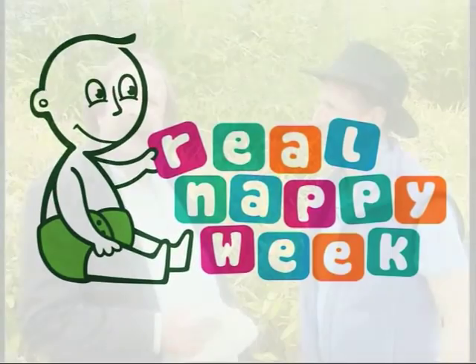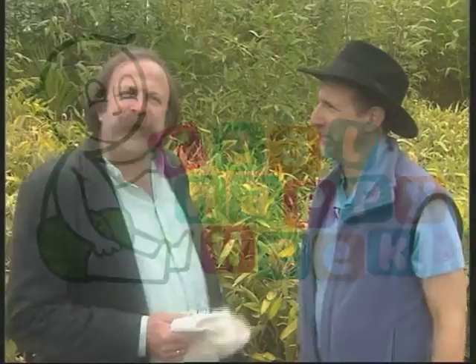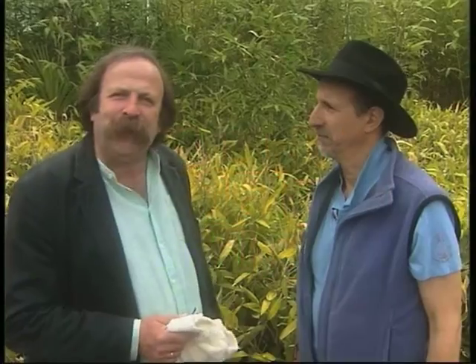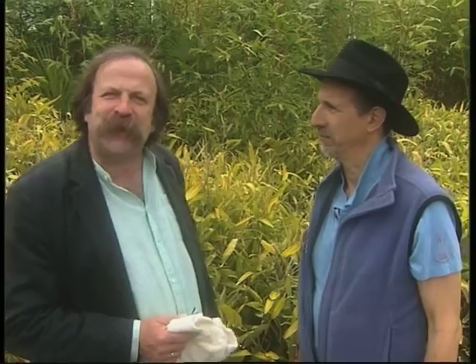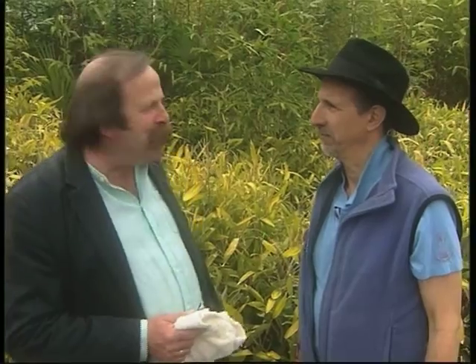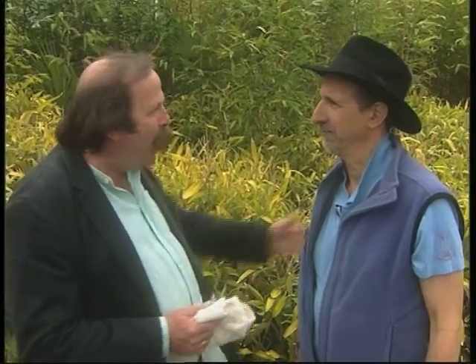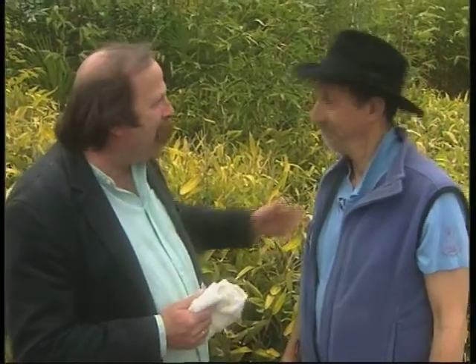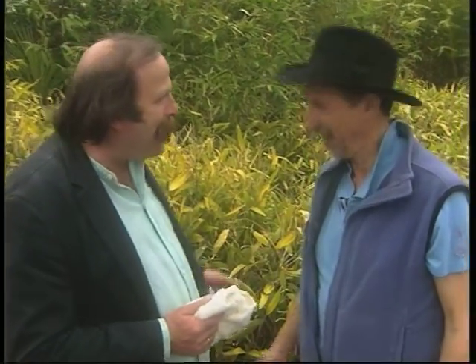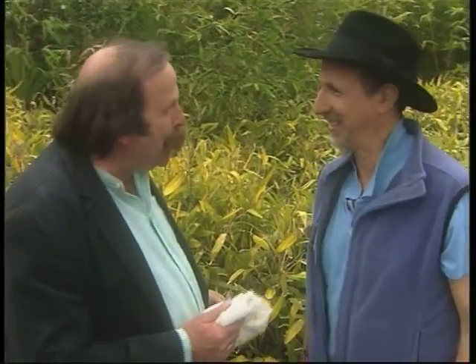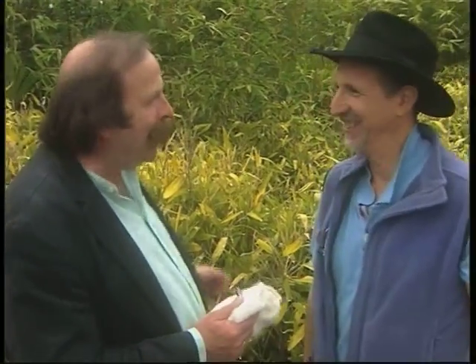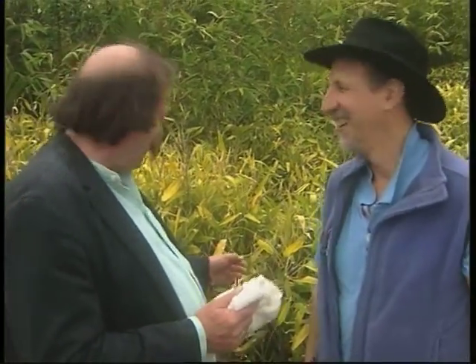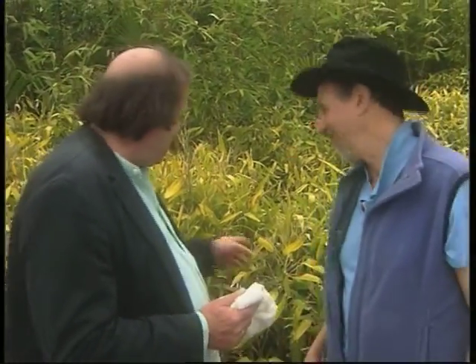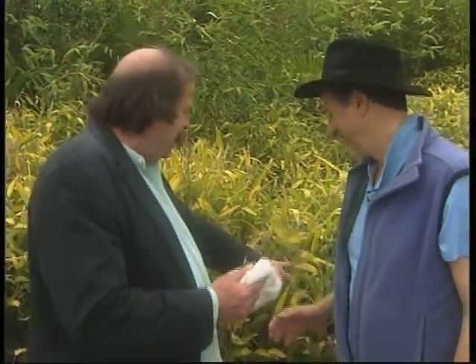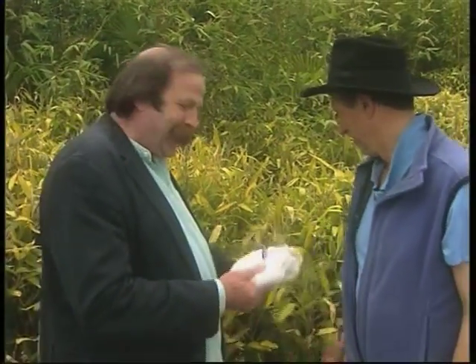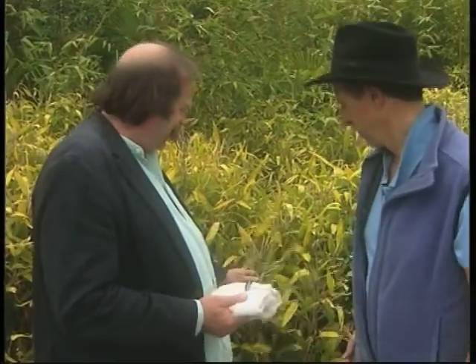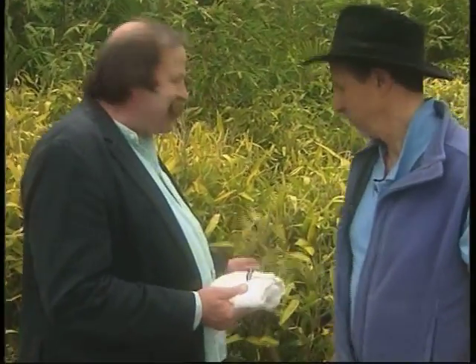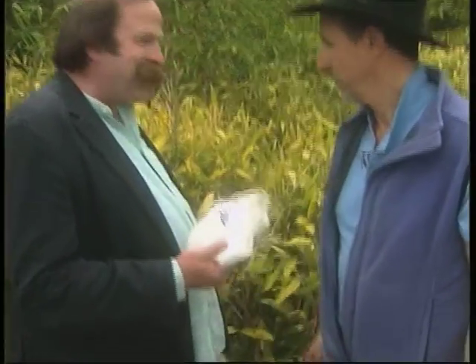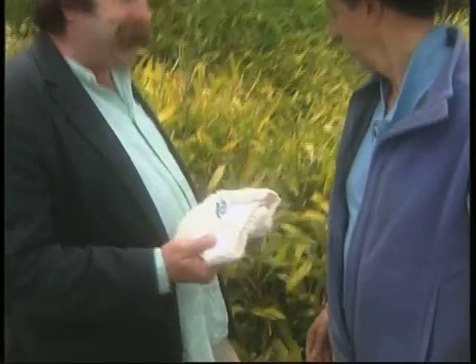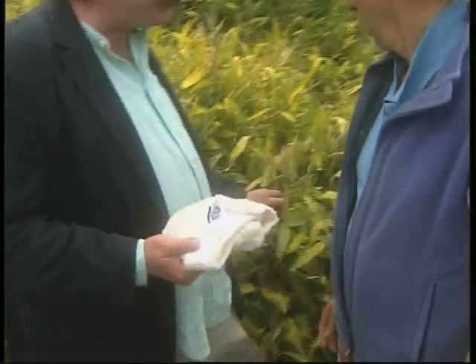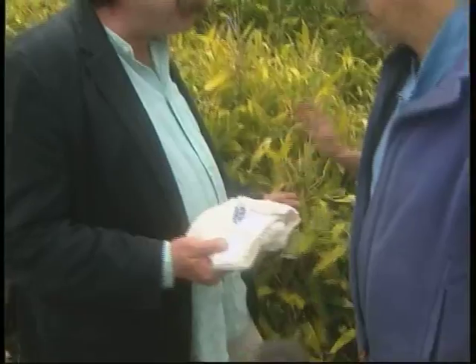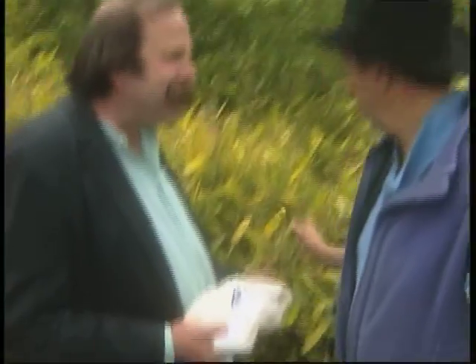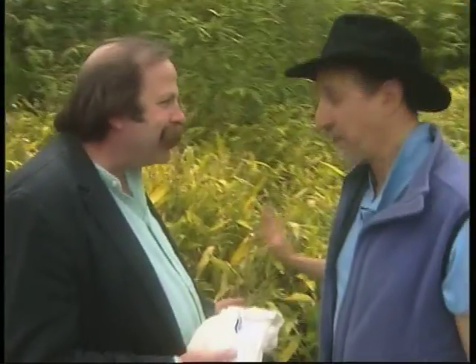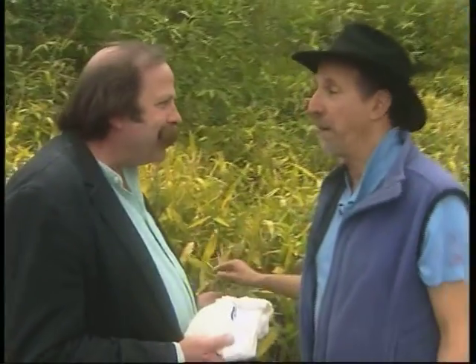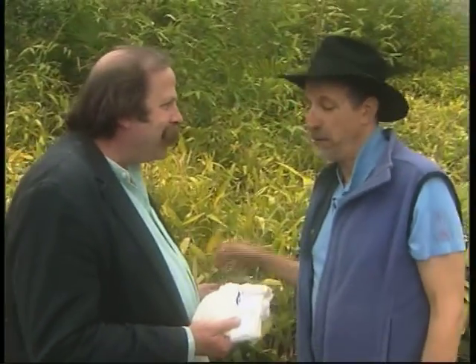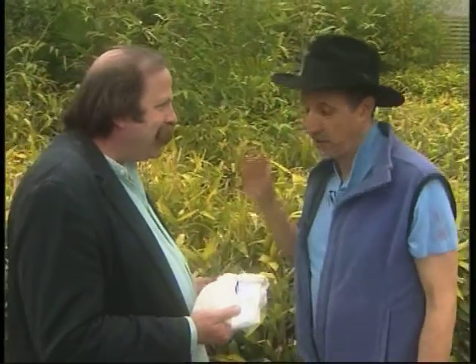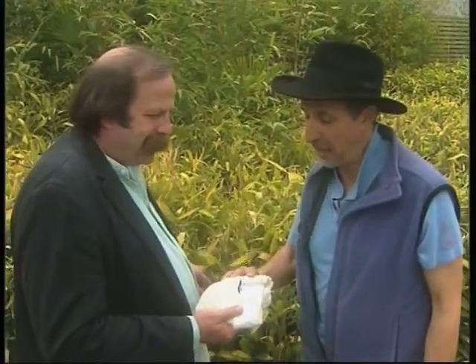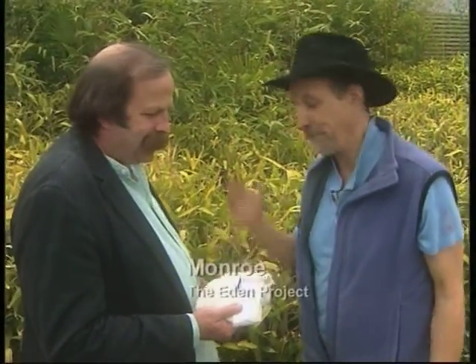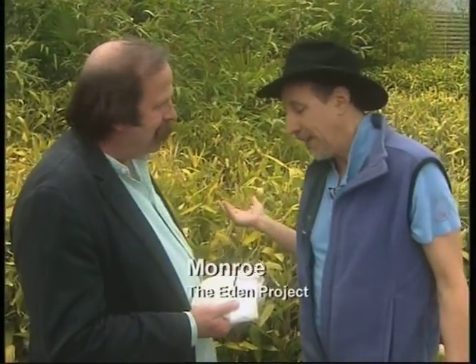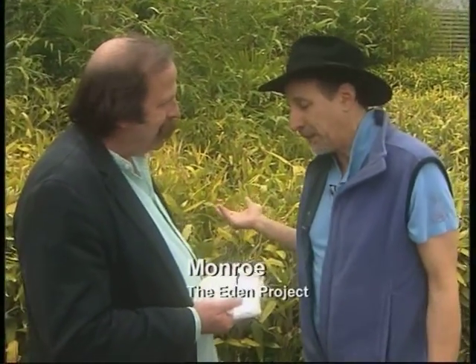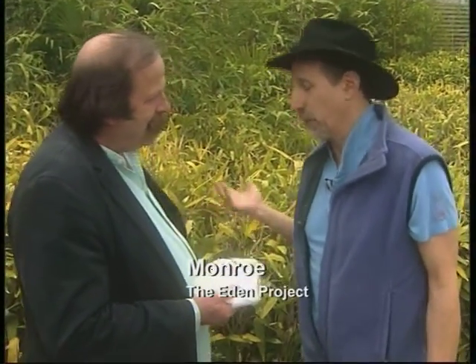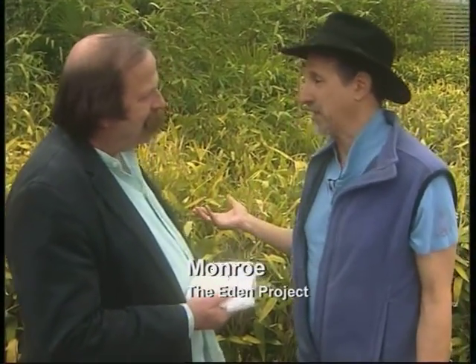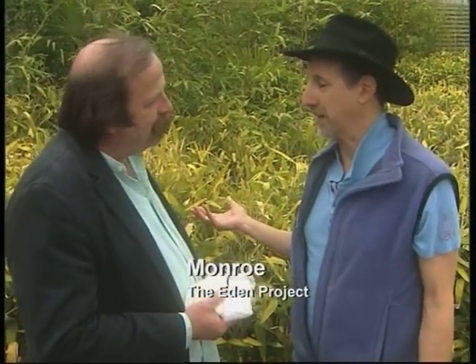Here at the Eden Project with Munro, the bamboo and cotton expert. How does it get from this to this? To get from the bamboo to the nappy, it's a chemical process basically.